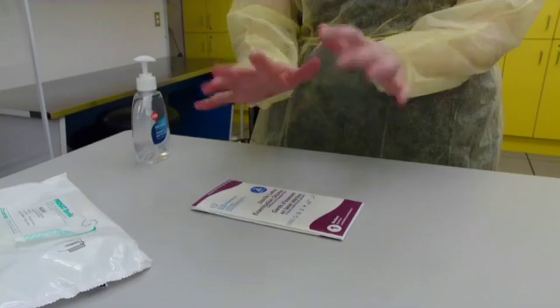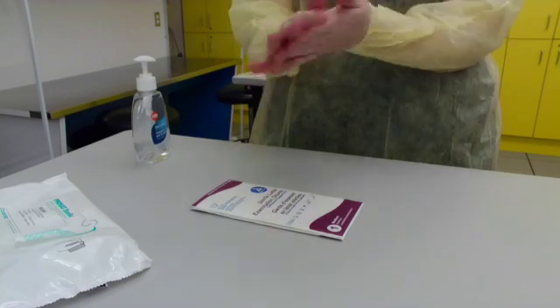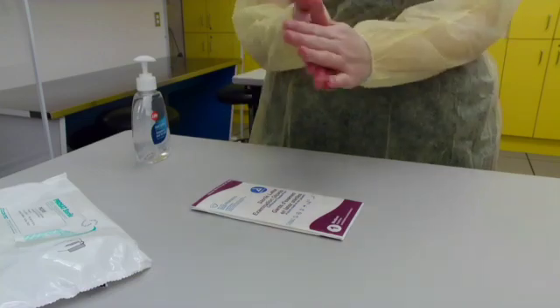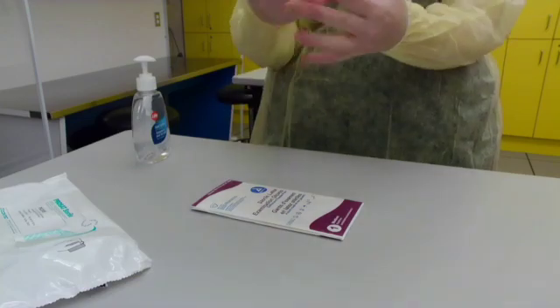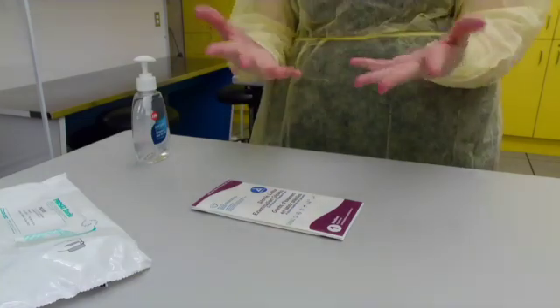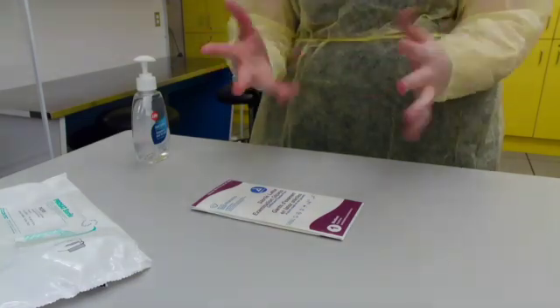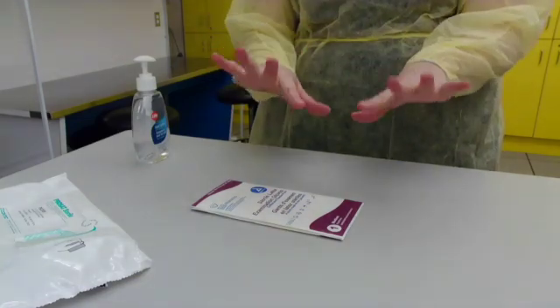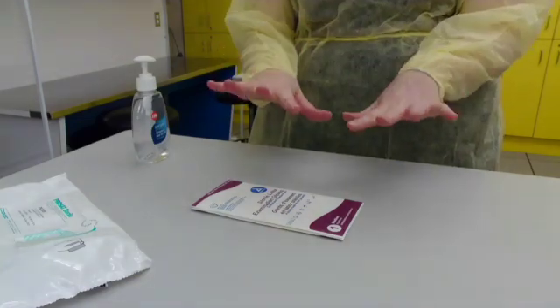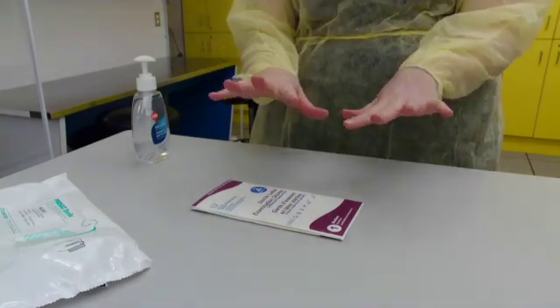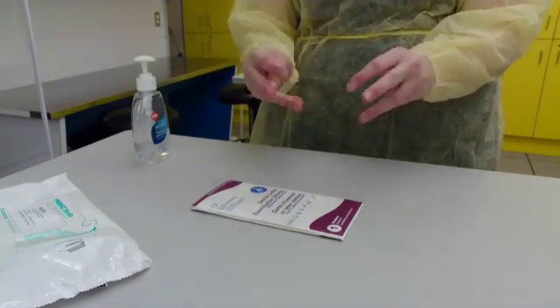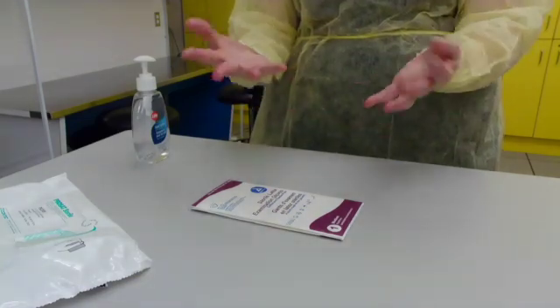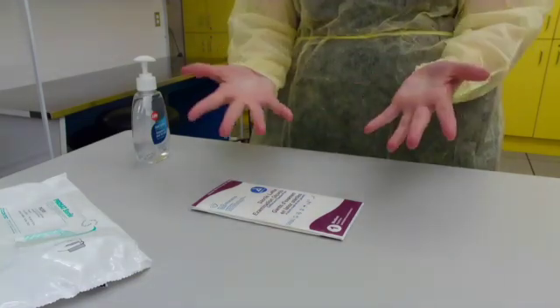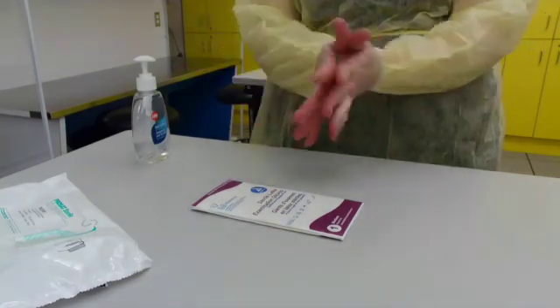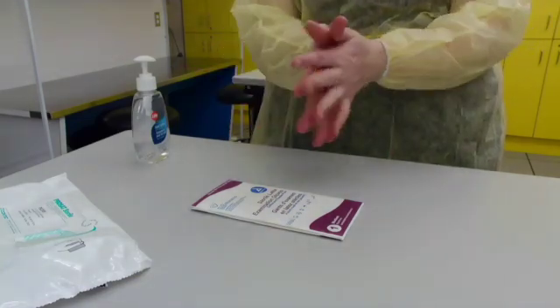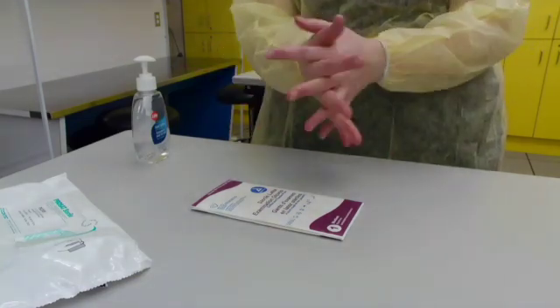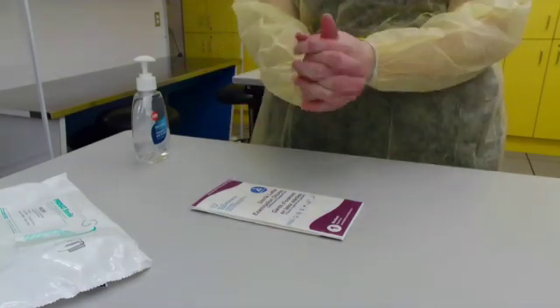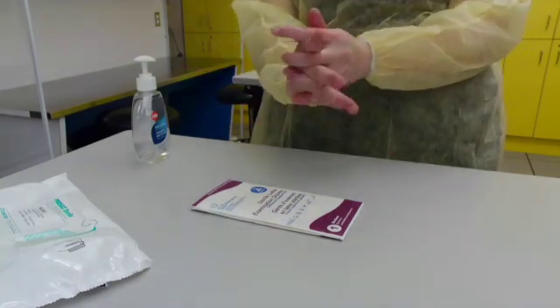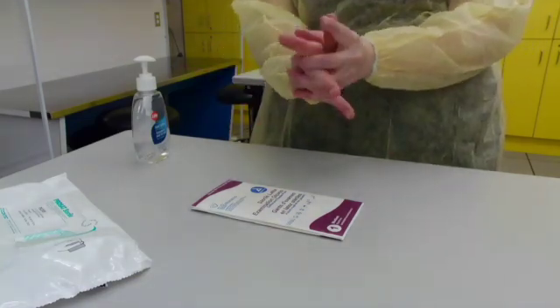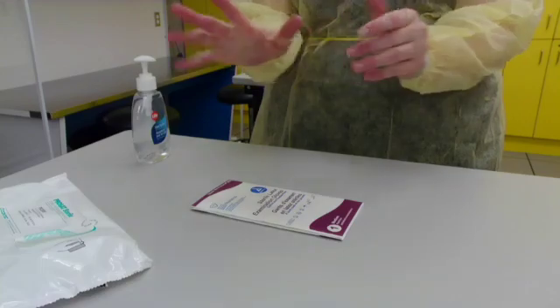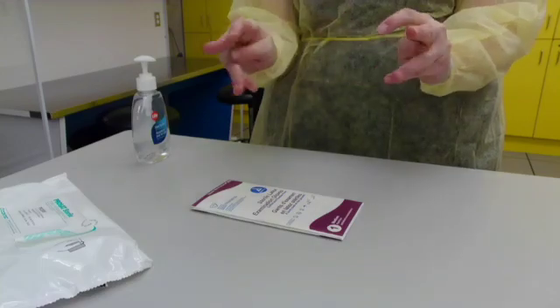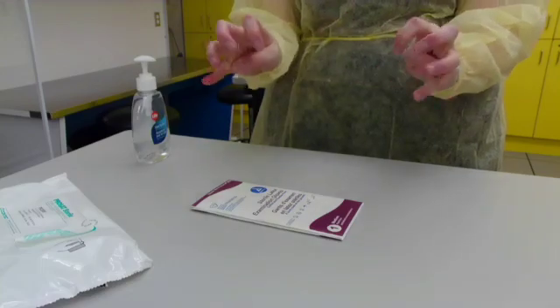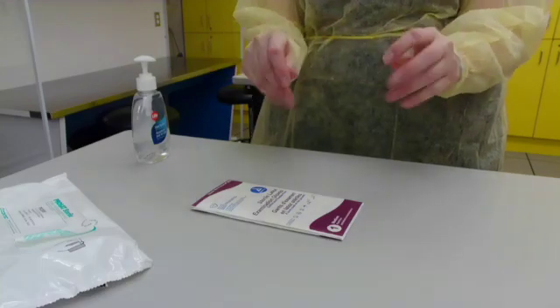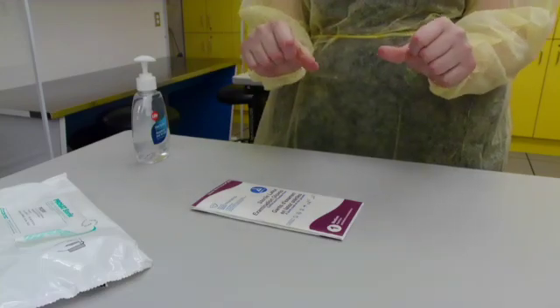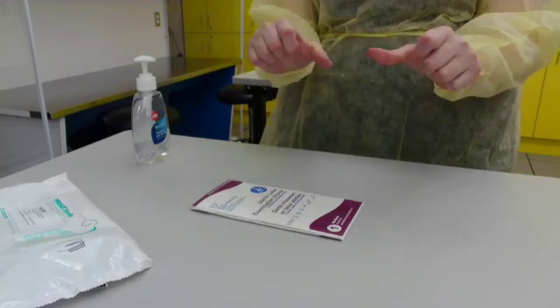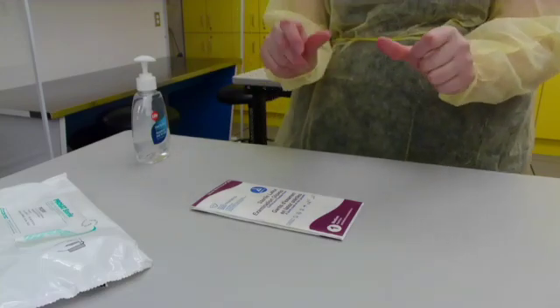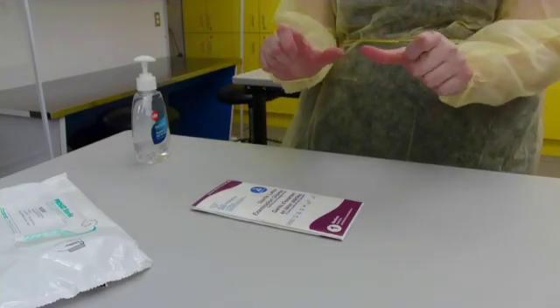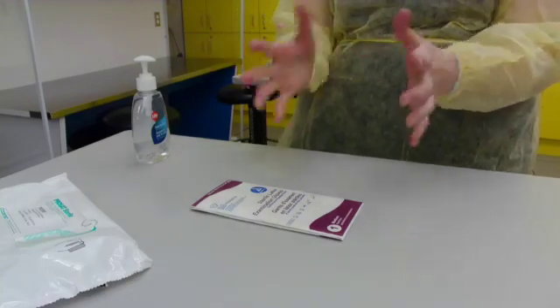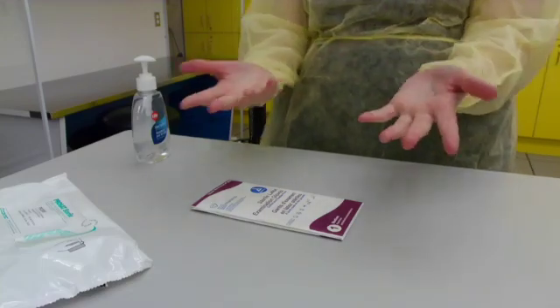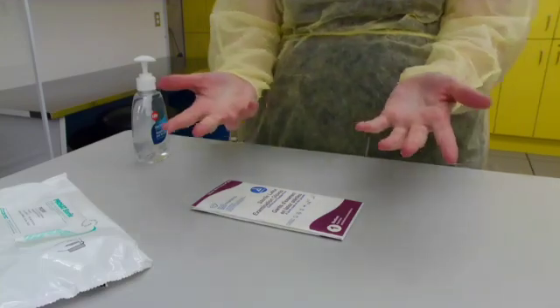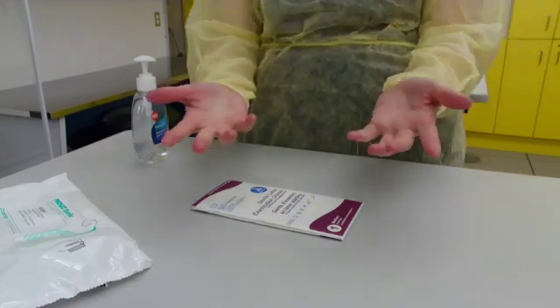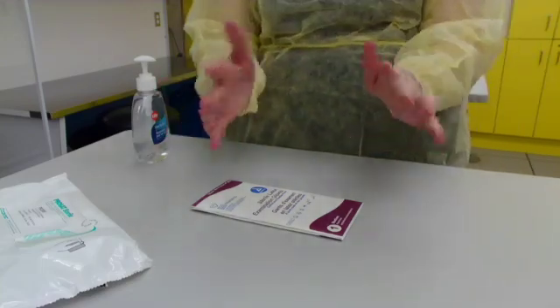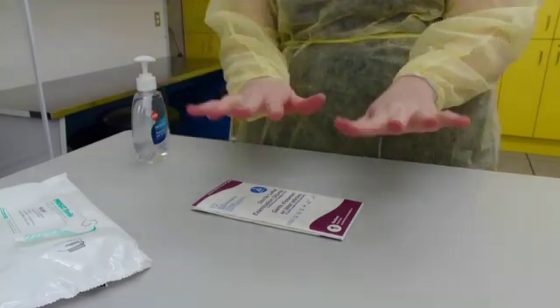Adjust your gown if needed and continue to wait until the alcohol is fully evaporated, as putting on gloves is really hard when your hands are damp.